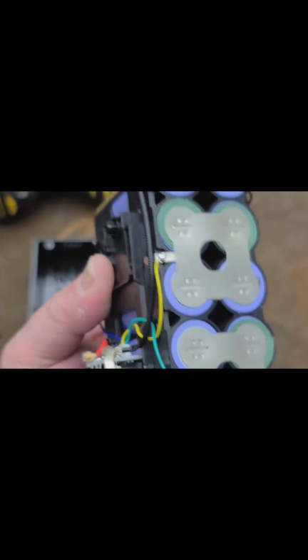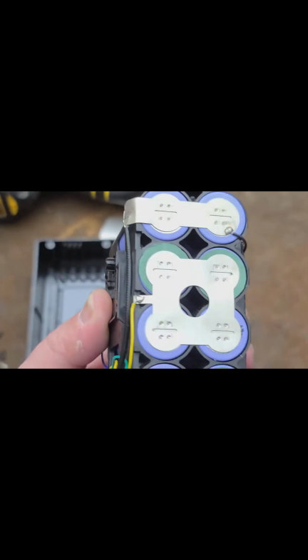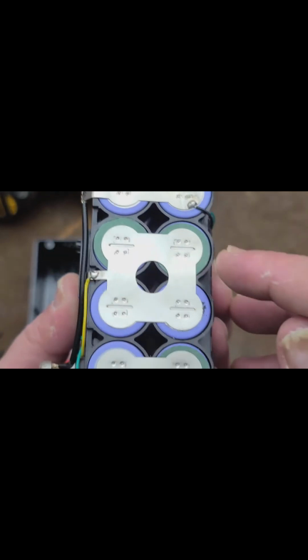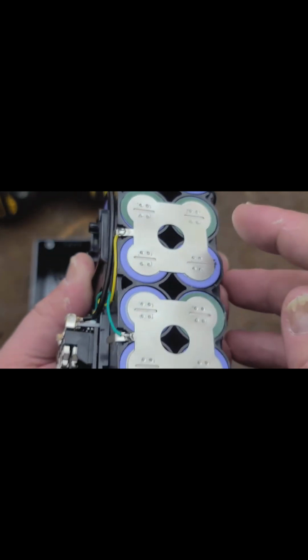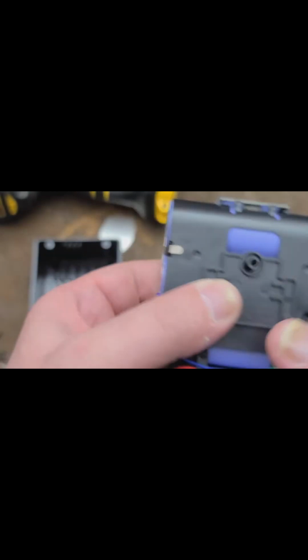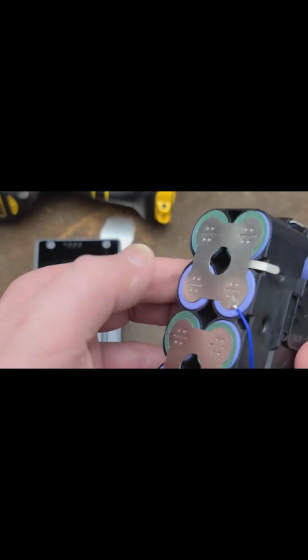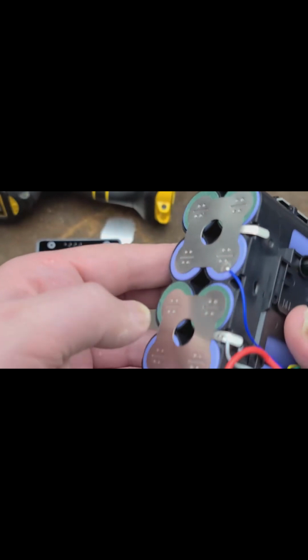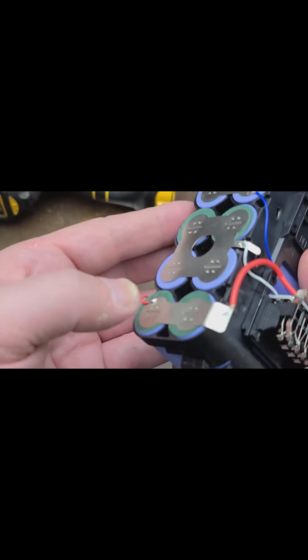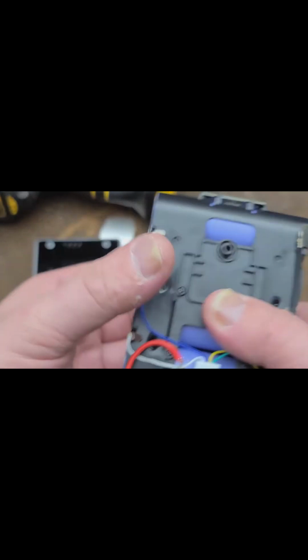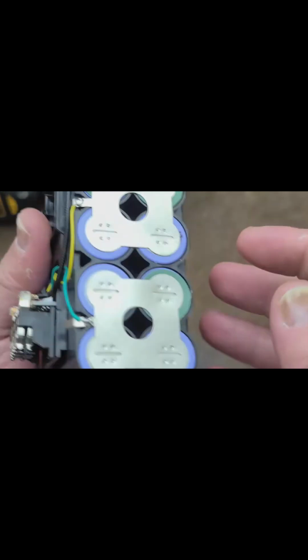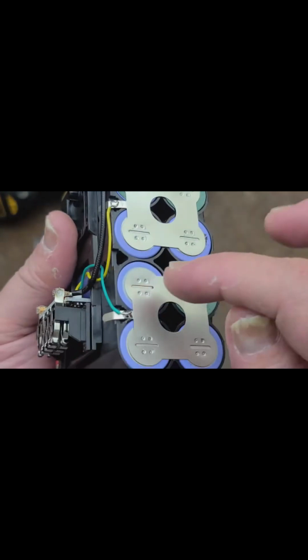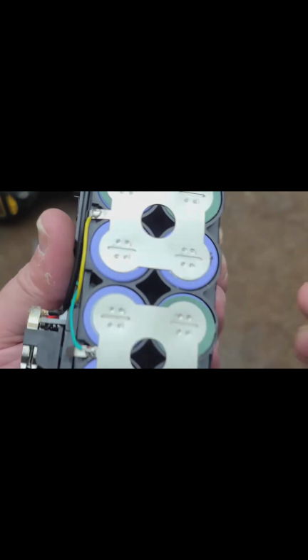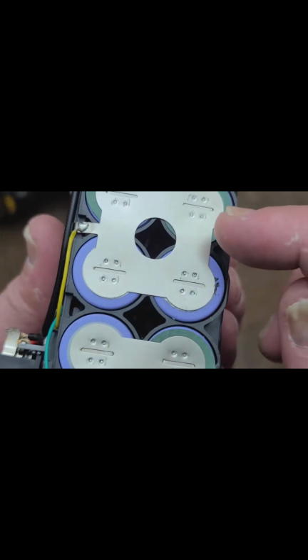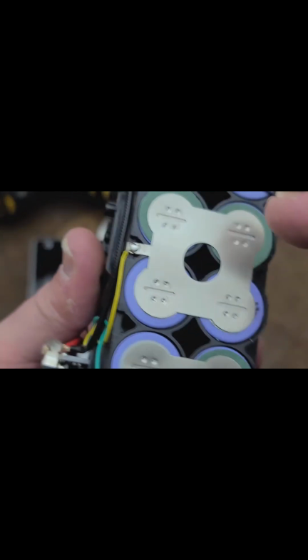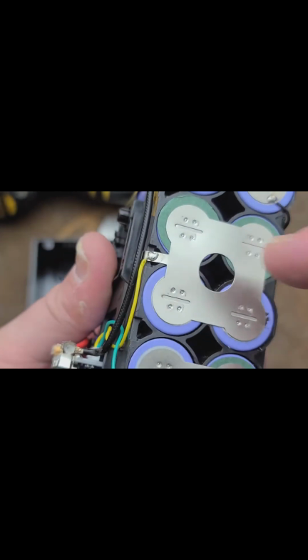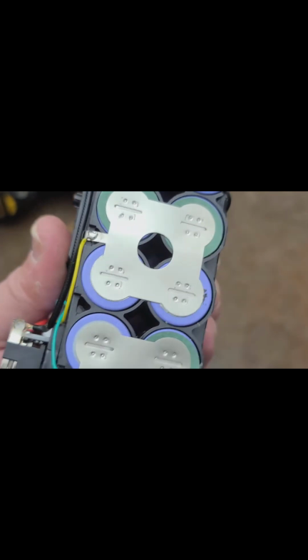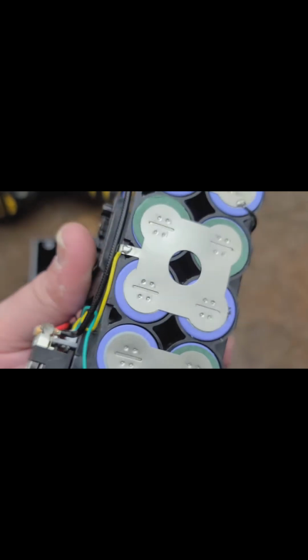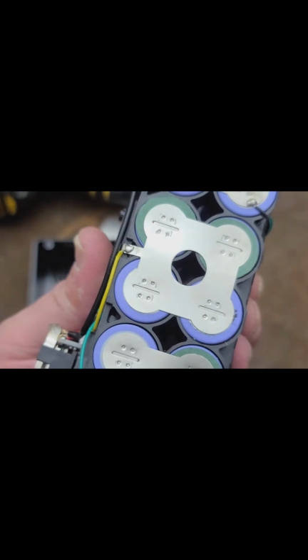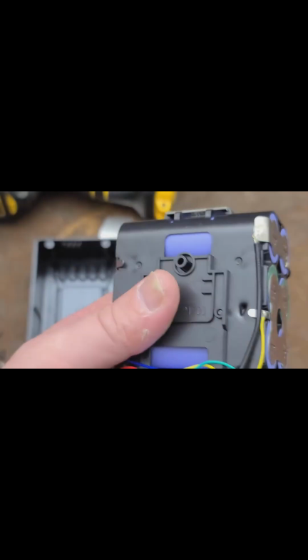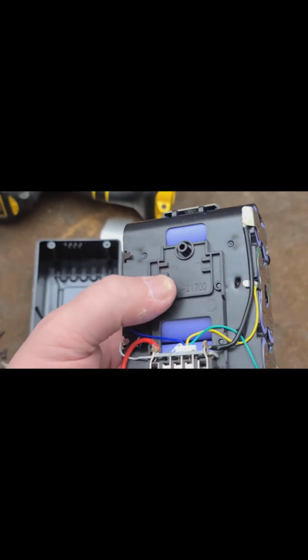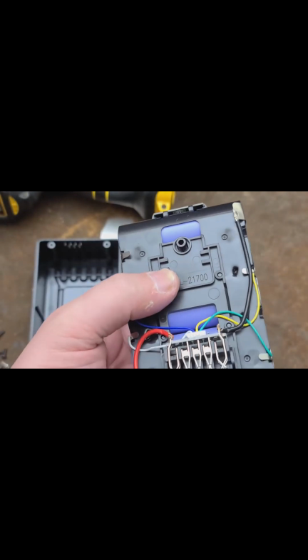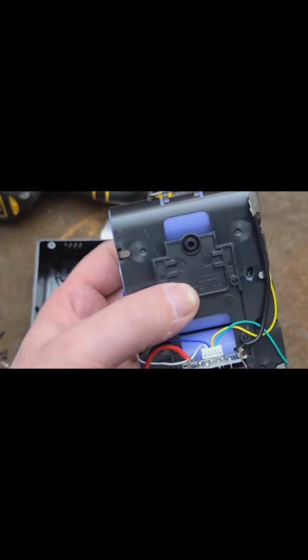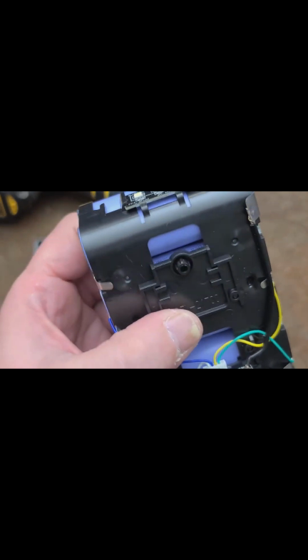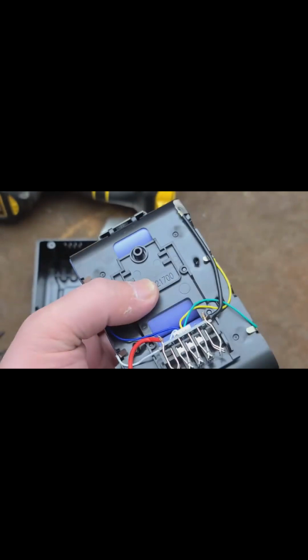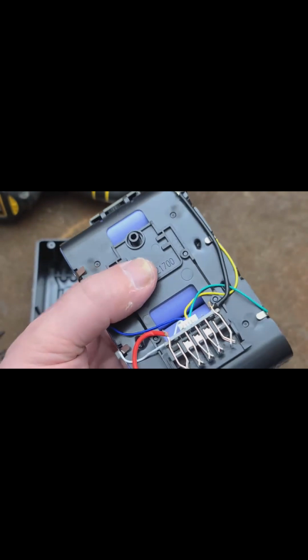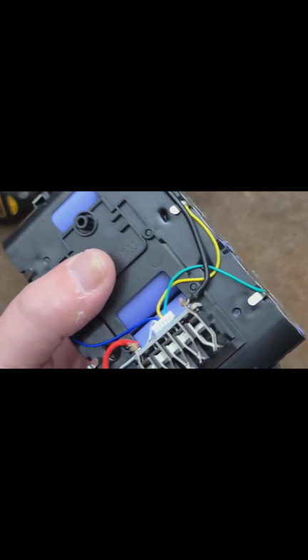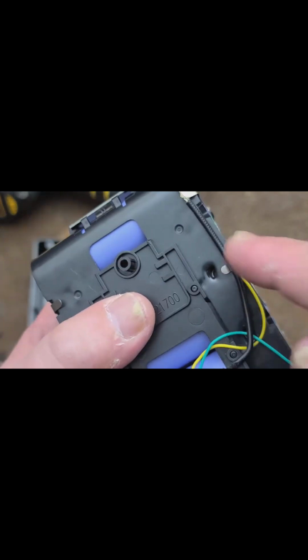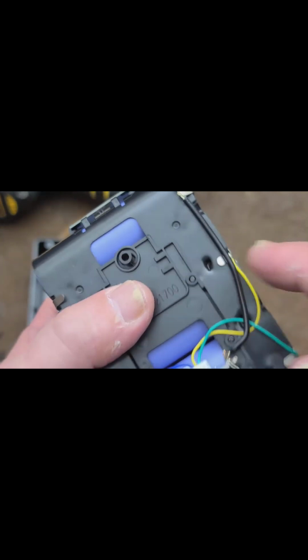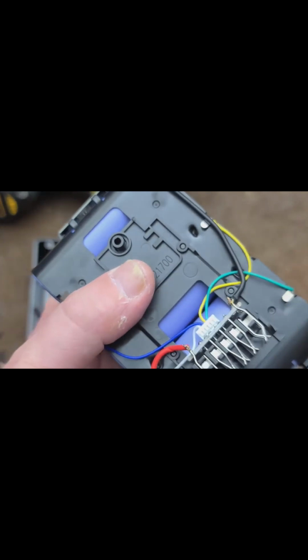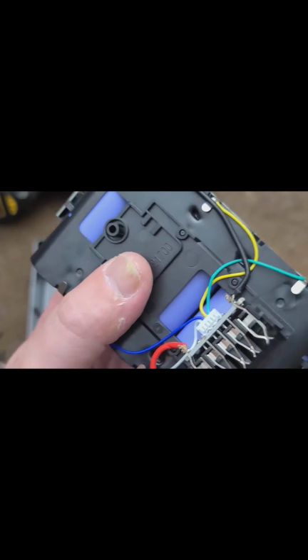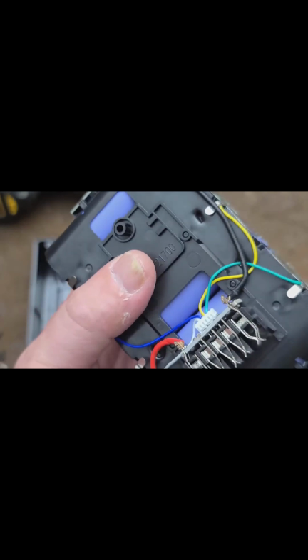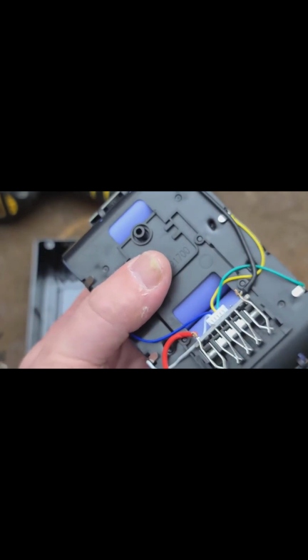I also noticed they have these little green insulators, except it appears that one is missing. Overall these side panels appear to have been spot welded just fine — impulse welded or capacitor welded. It's just that the internal wiring could be a little bit improved.